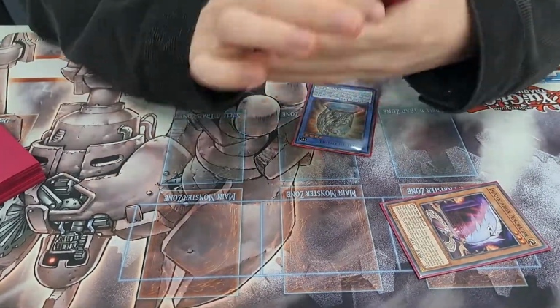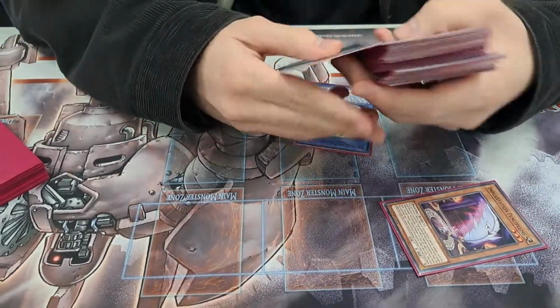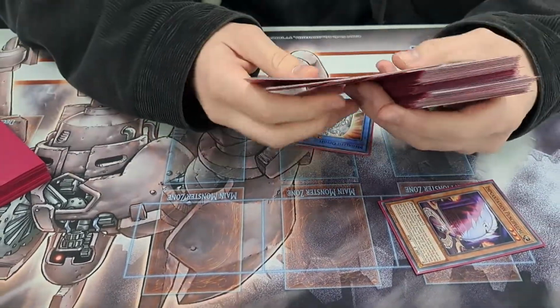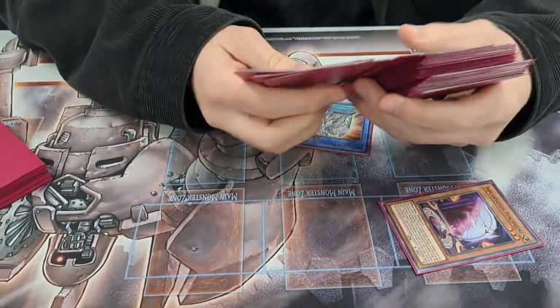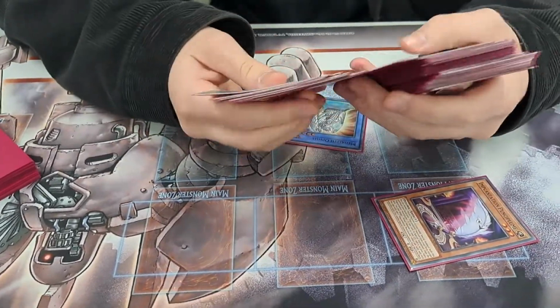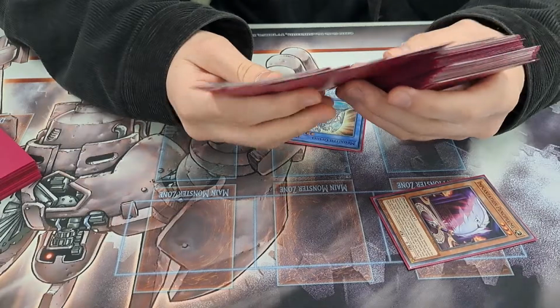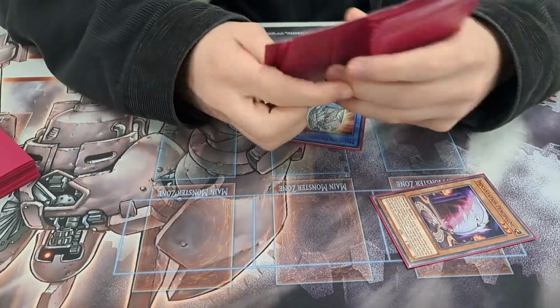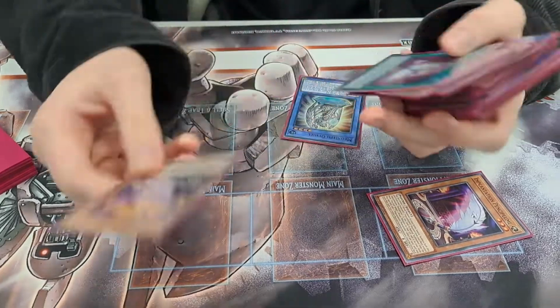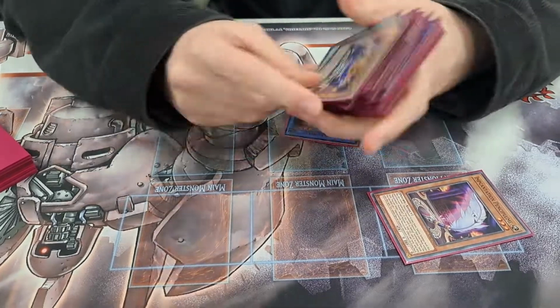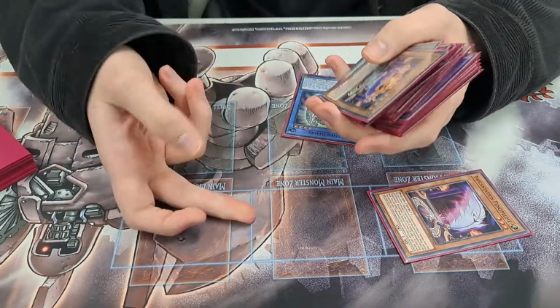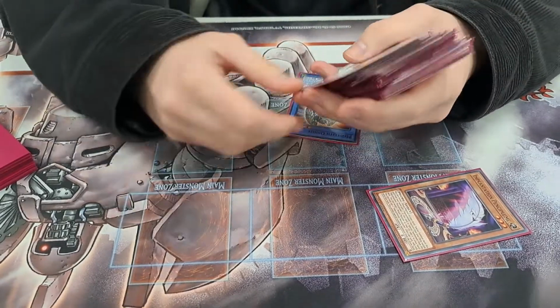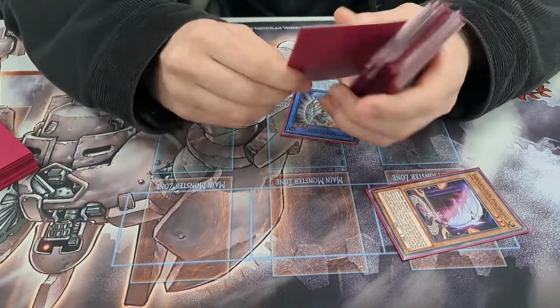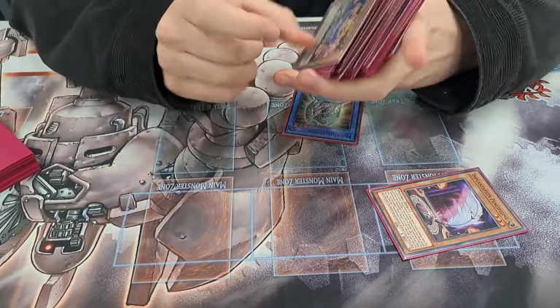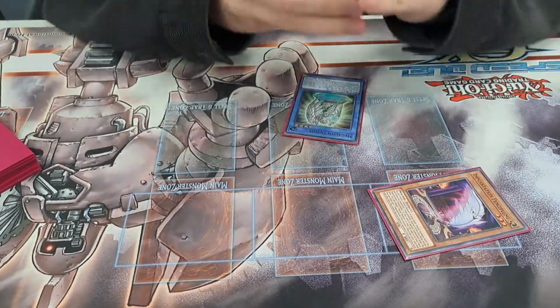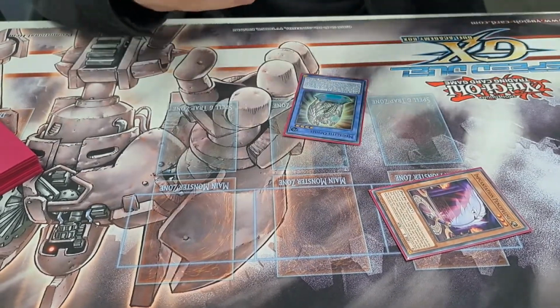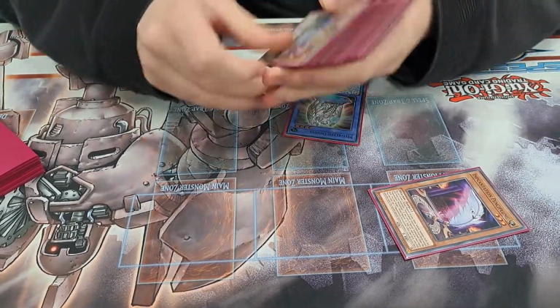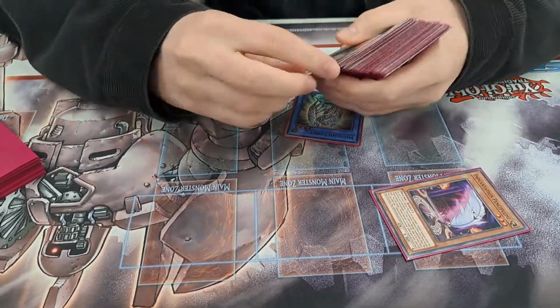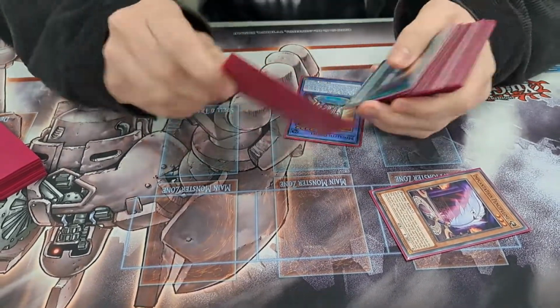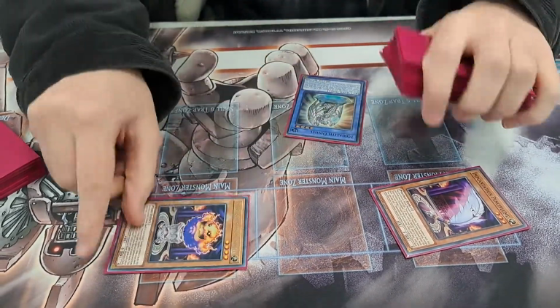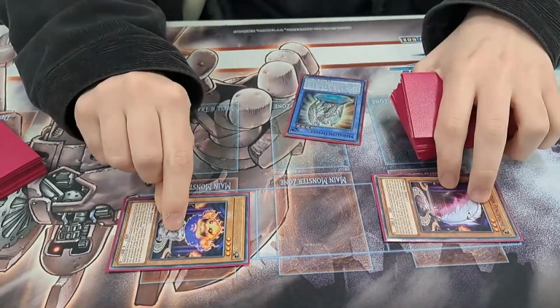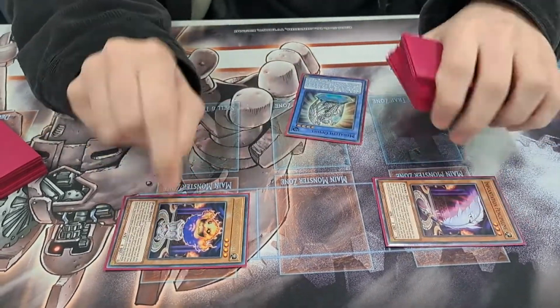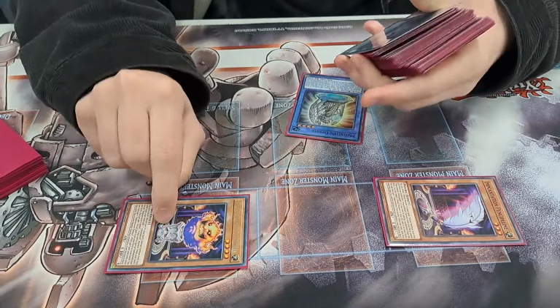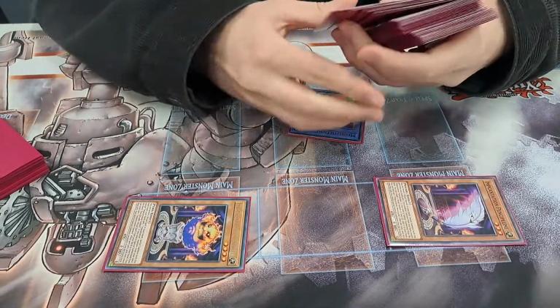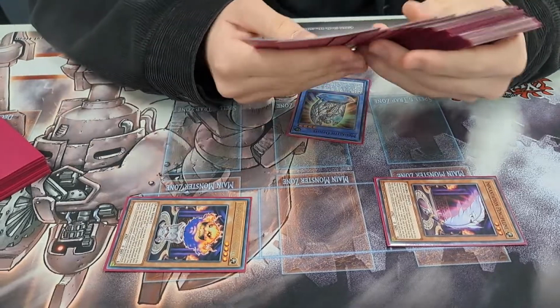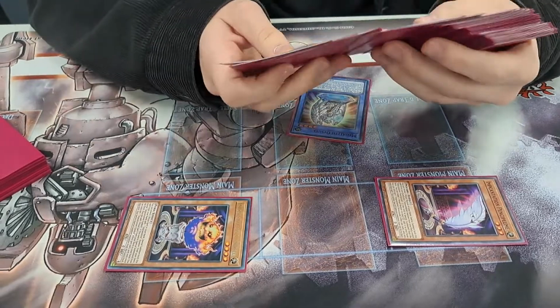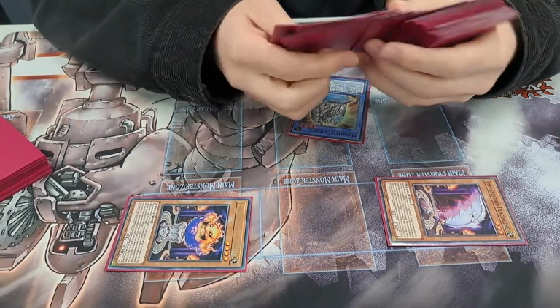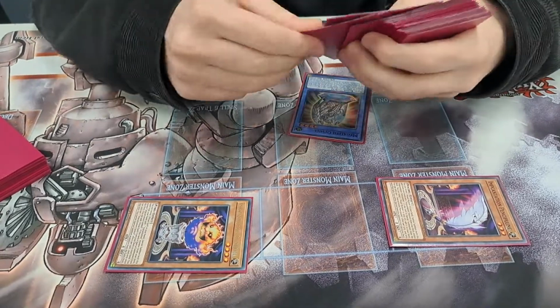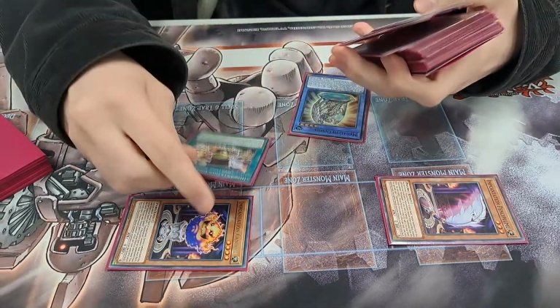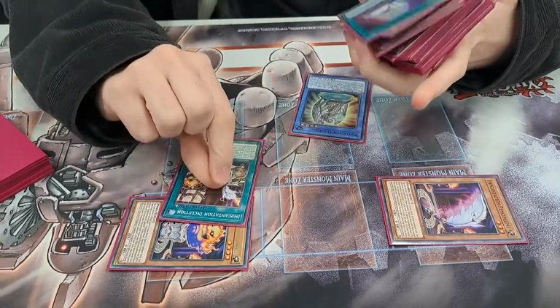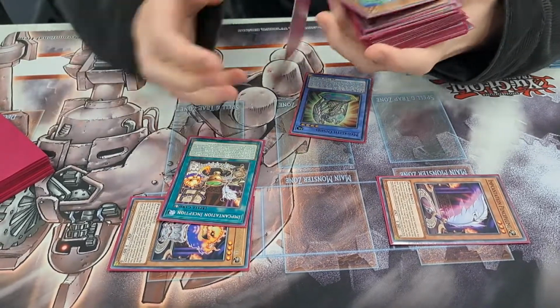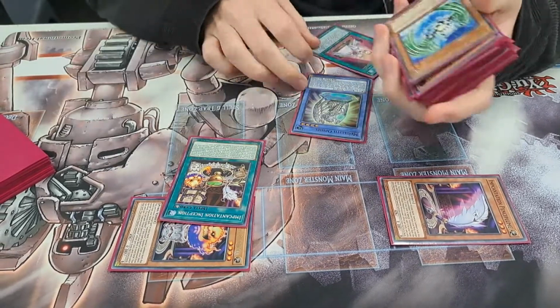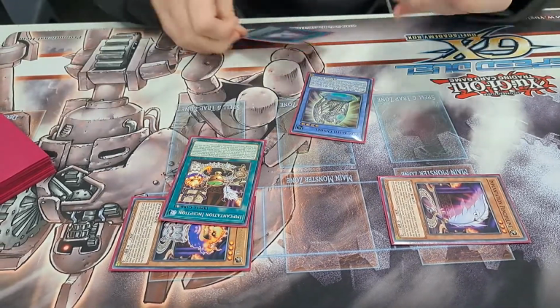This also works with Chalice Slime Ophiel — you just need a discard. You summon Candle, Candle activates its effect, add the ritual spell, the Incantation Inception.